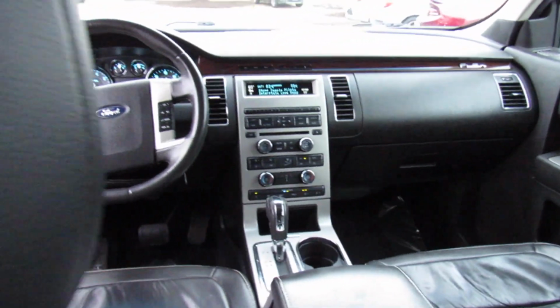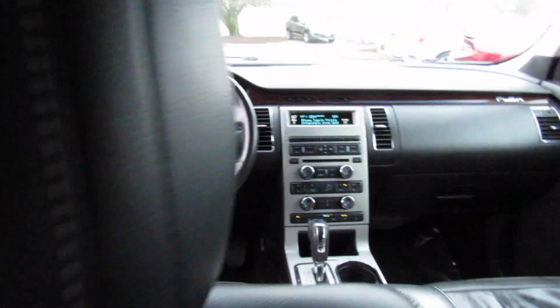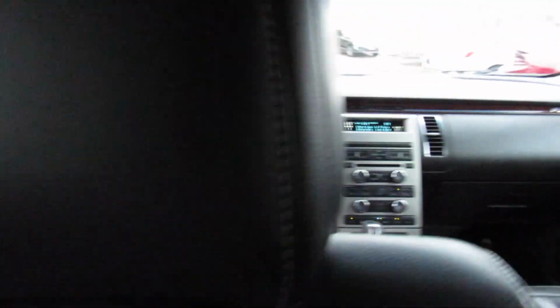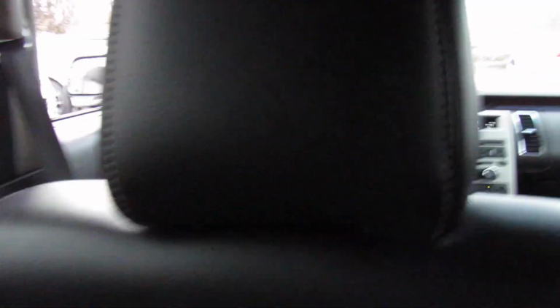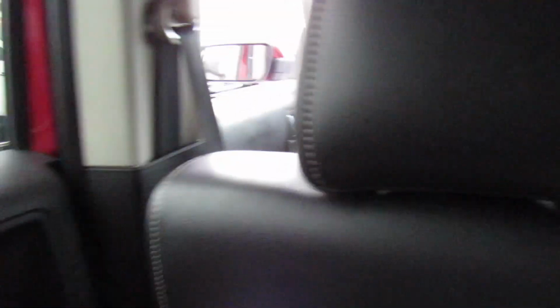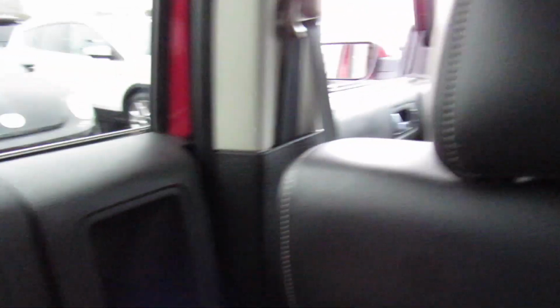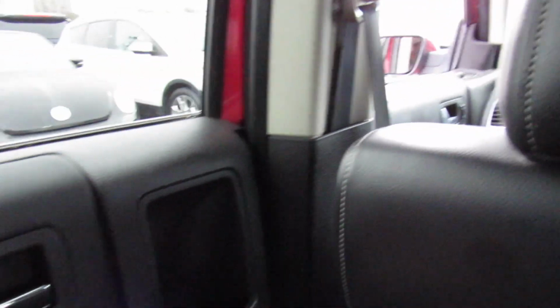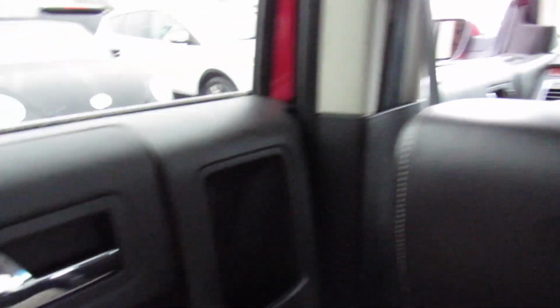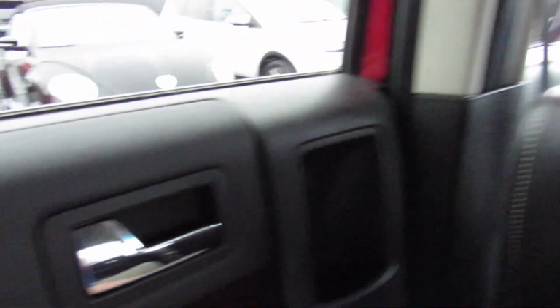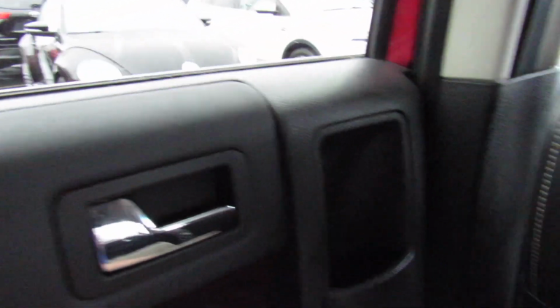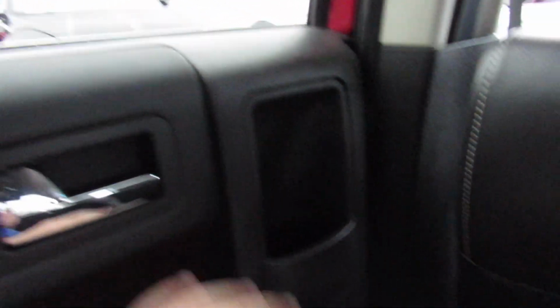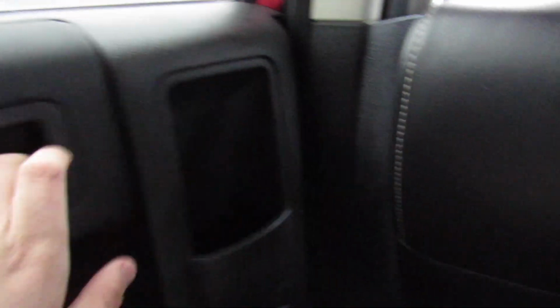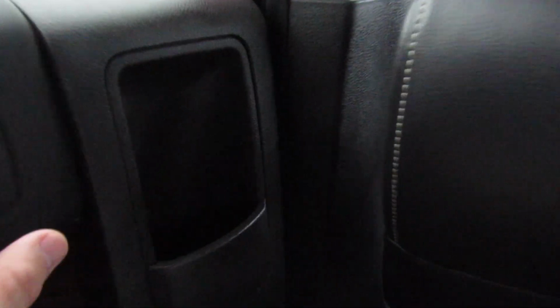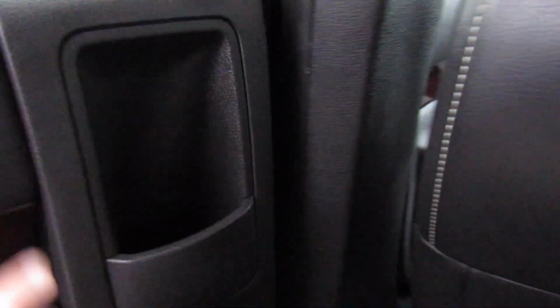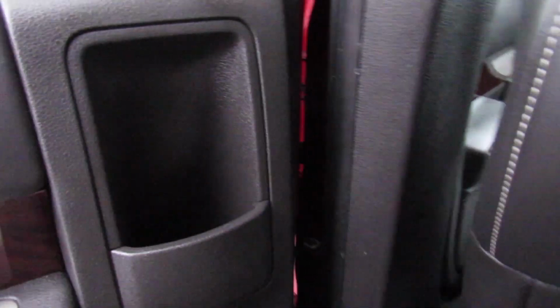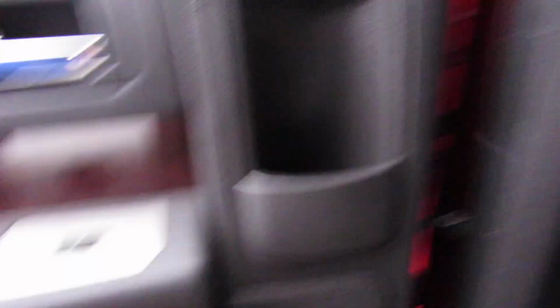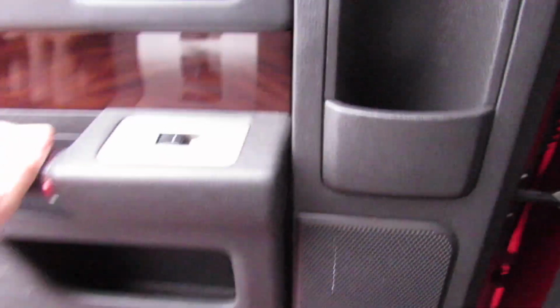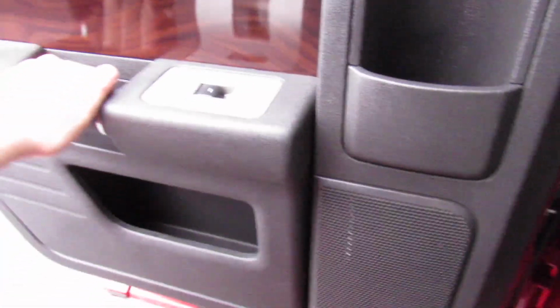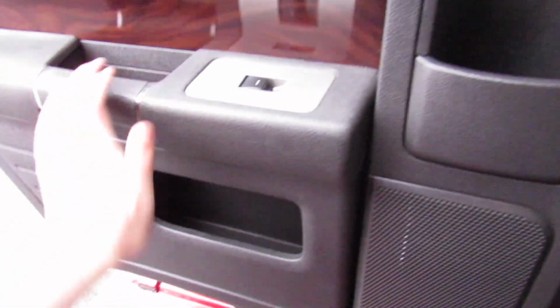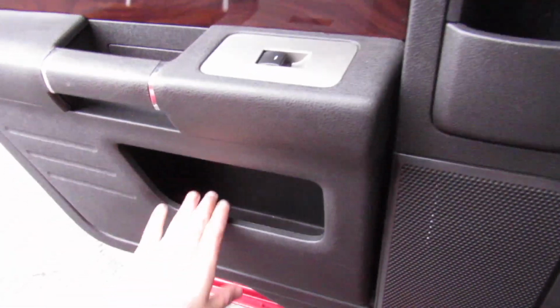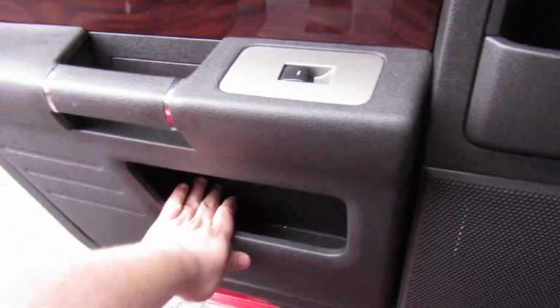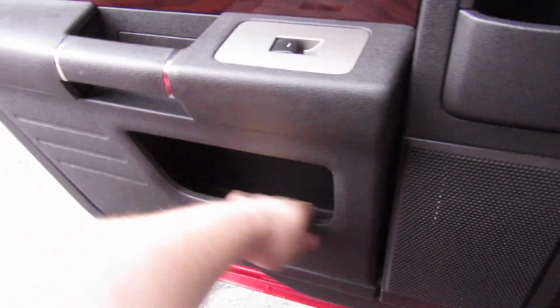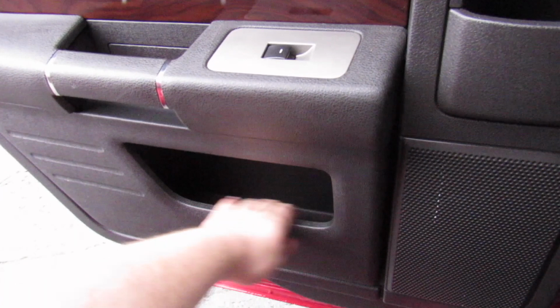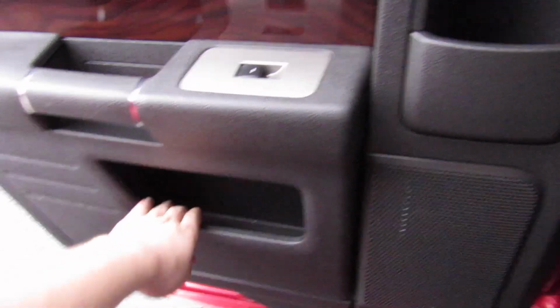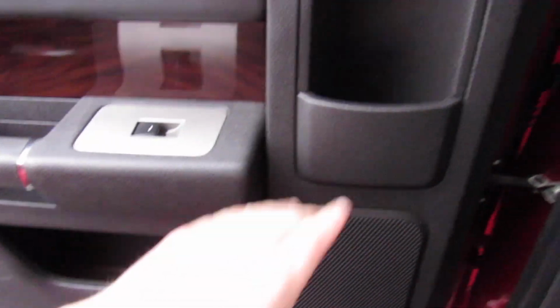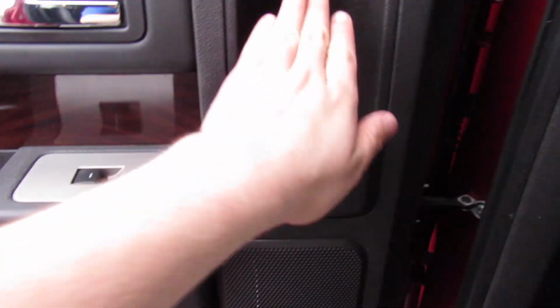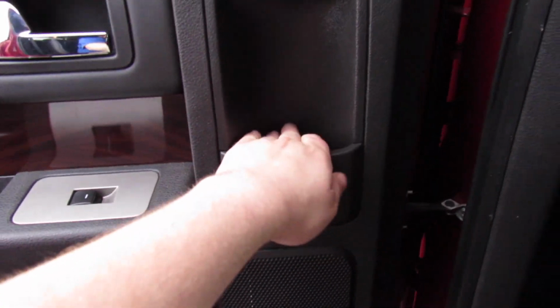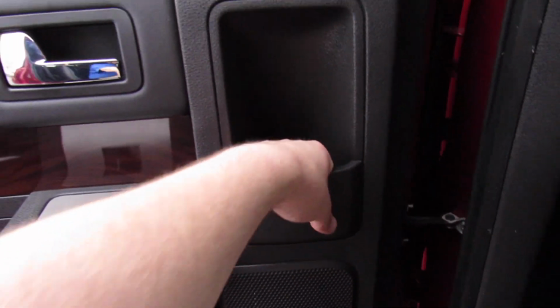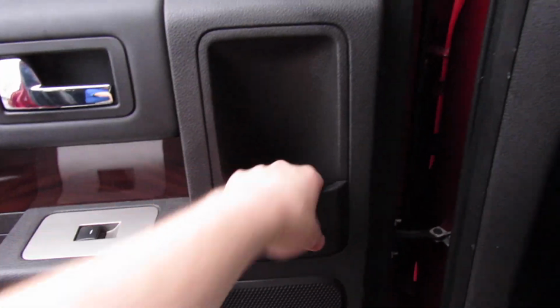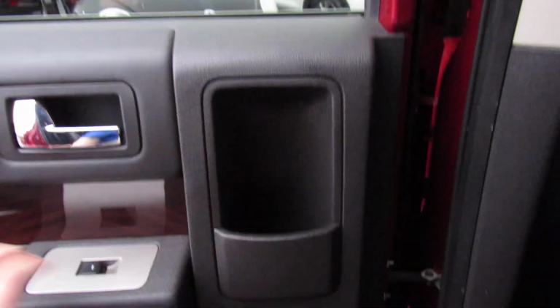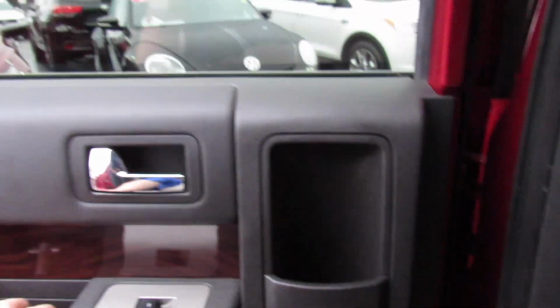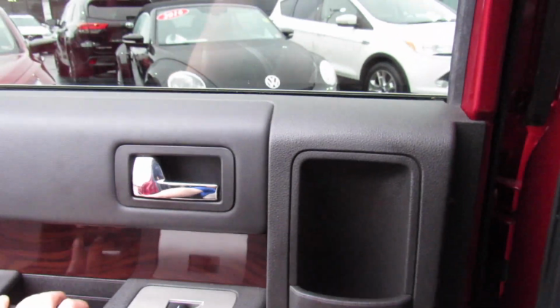This thing is just an absolutely awesome people hauler. You also get plenty of storage in the doors back here, down below, and even a bottle holder up top.